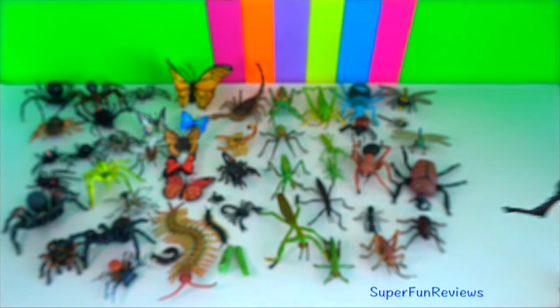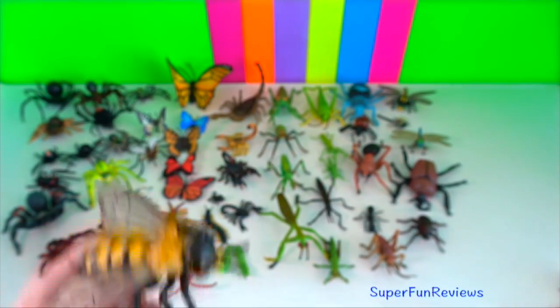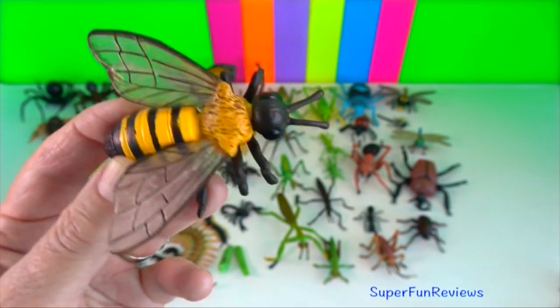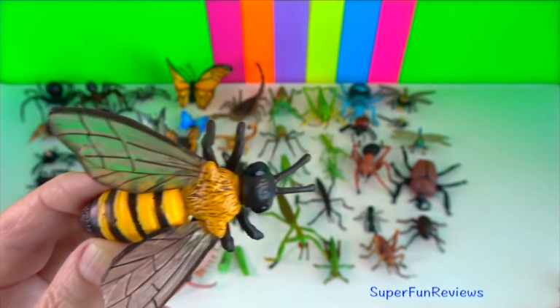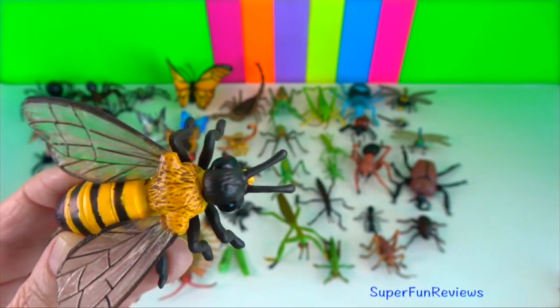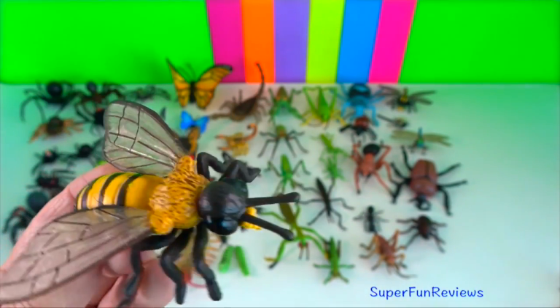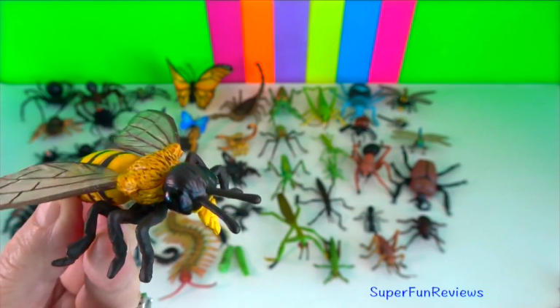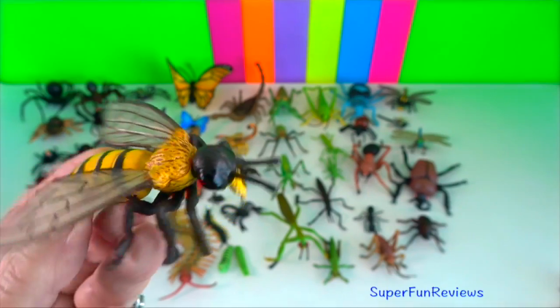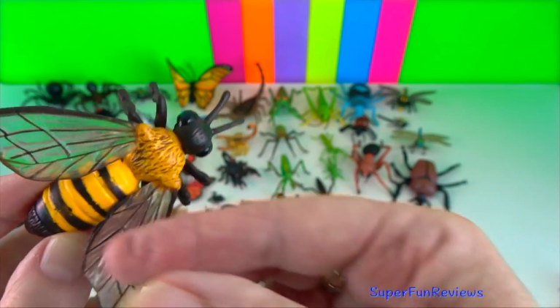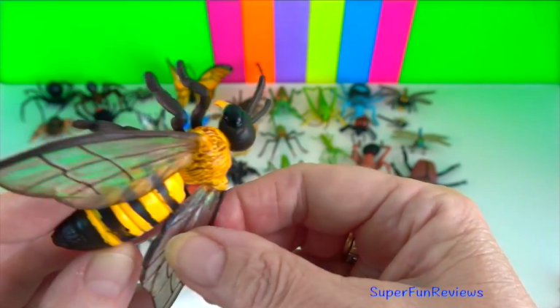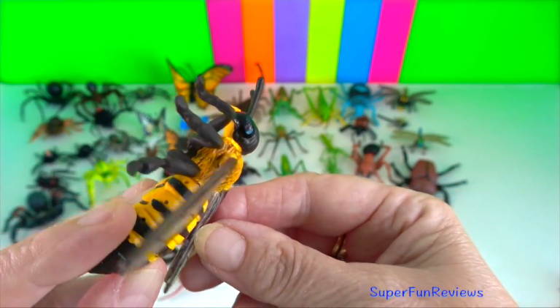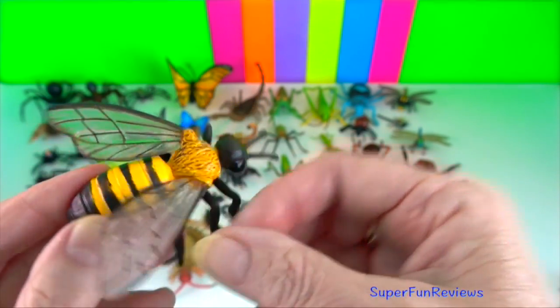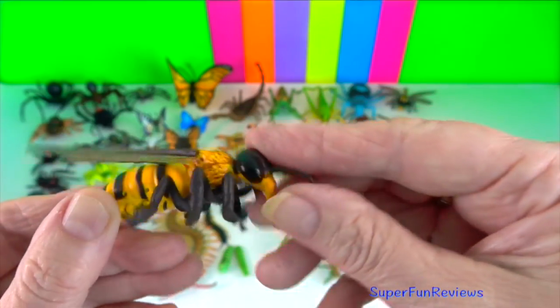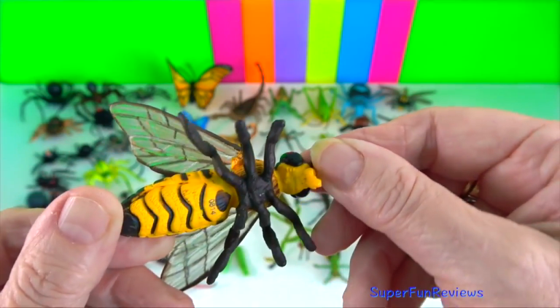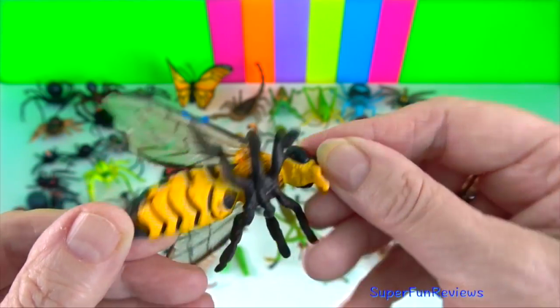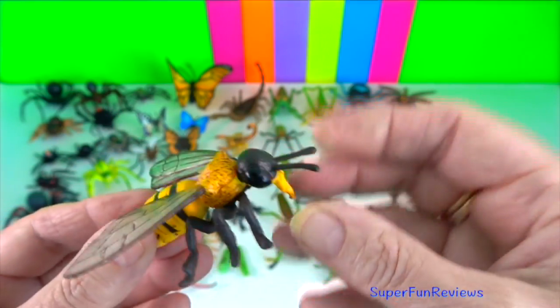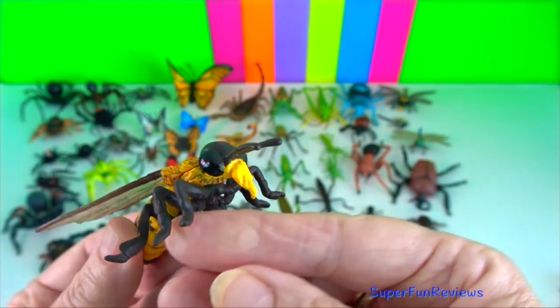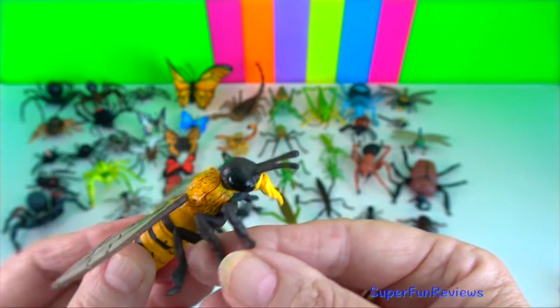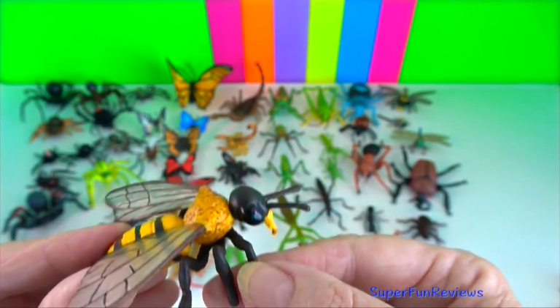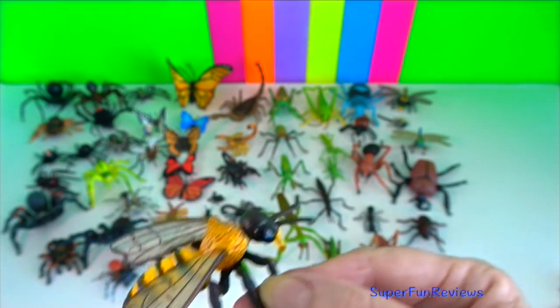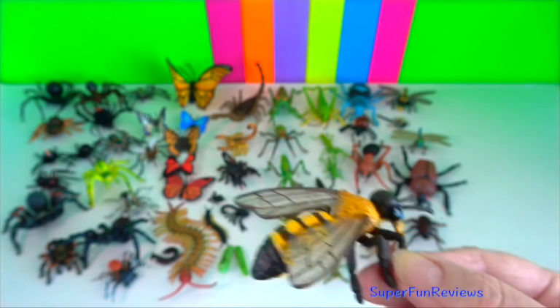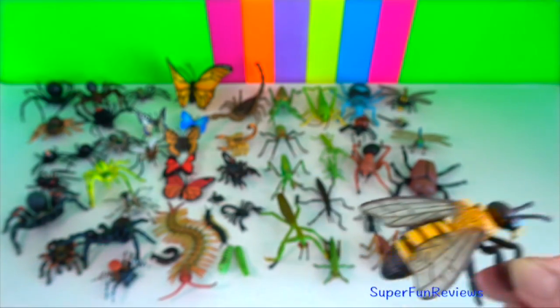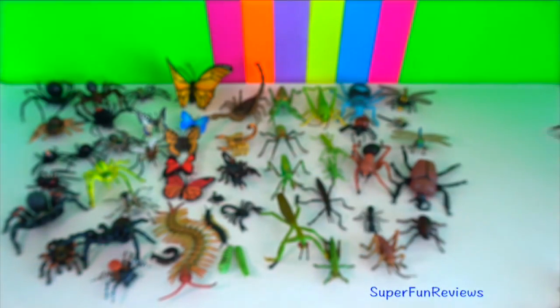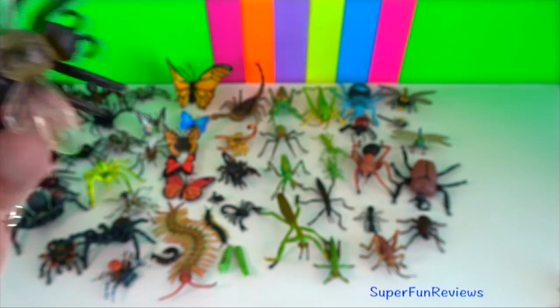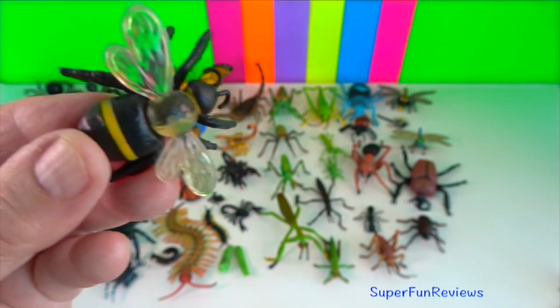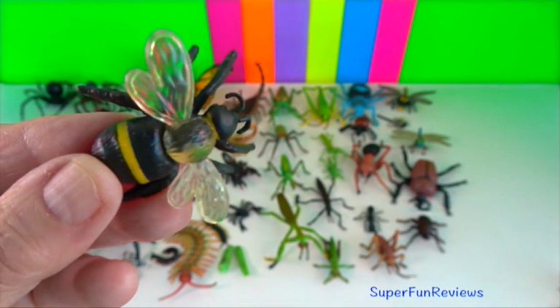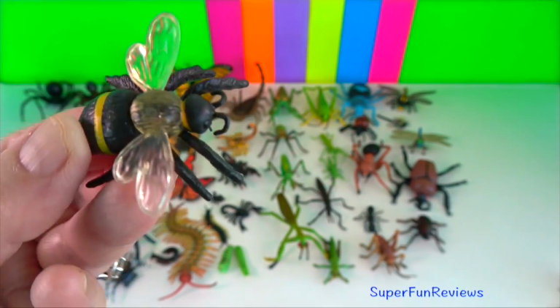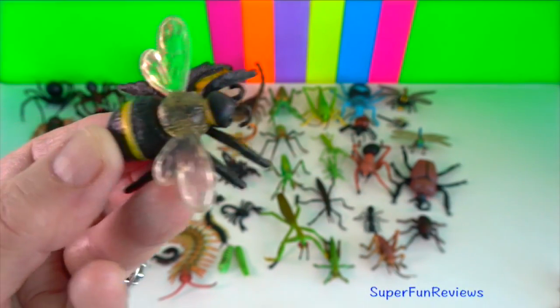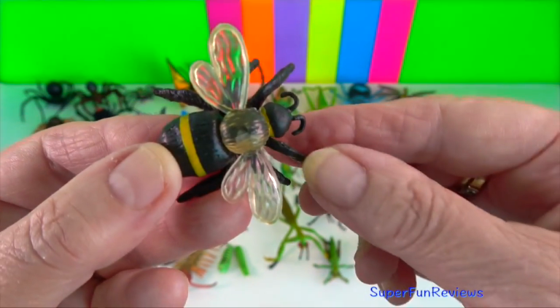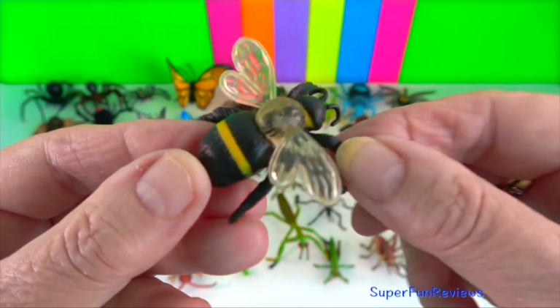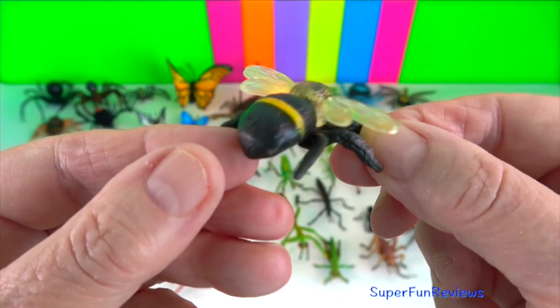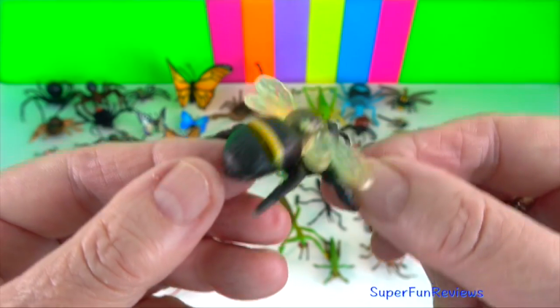Bee. Bees have five eyes. They are insects so they have six legs. Male bees are called drones. The females, except for the queen, are called worker bees.